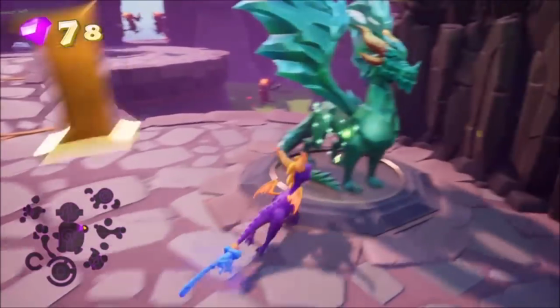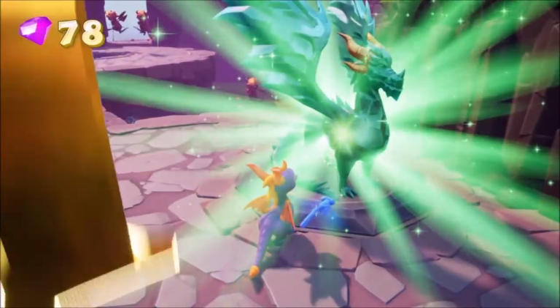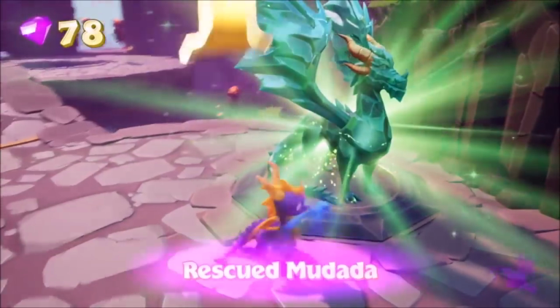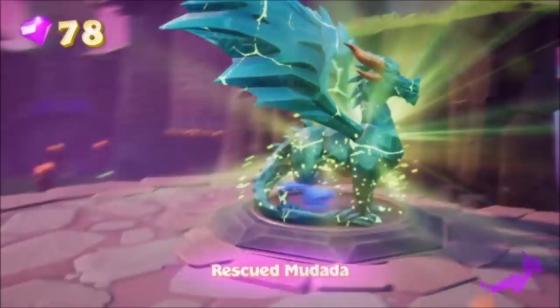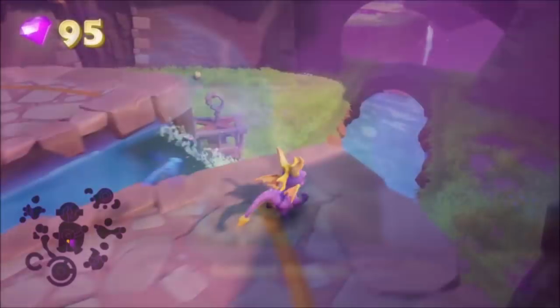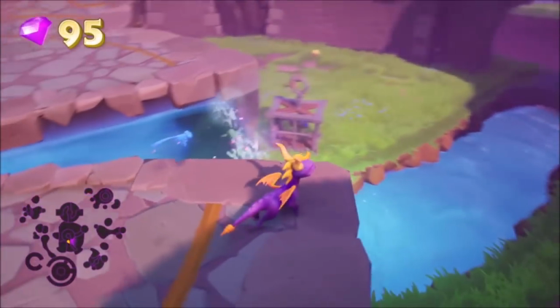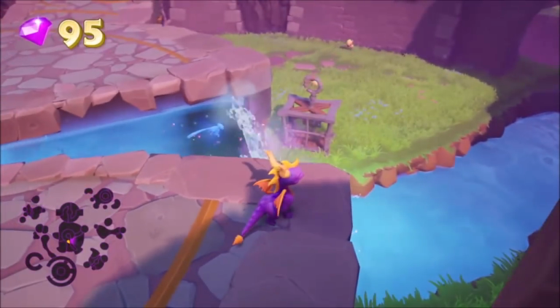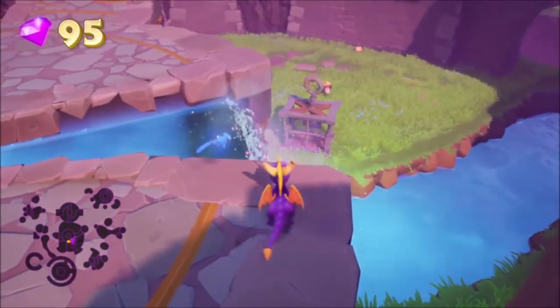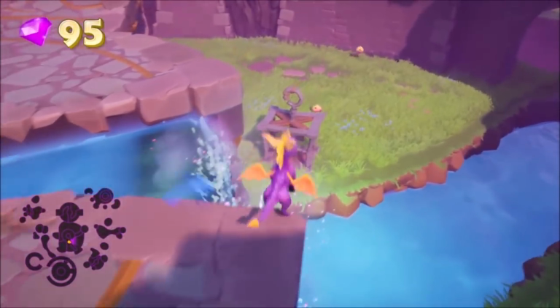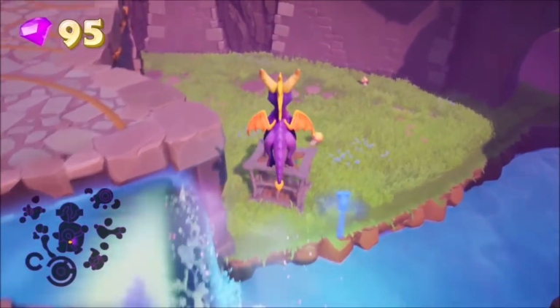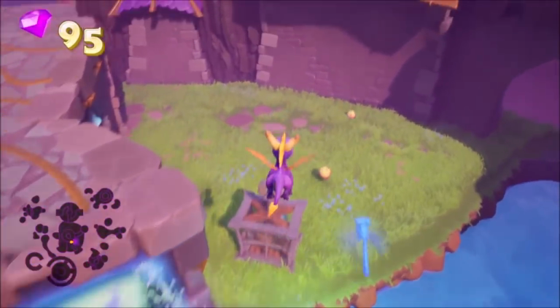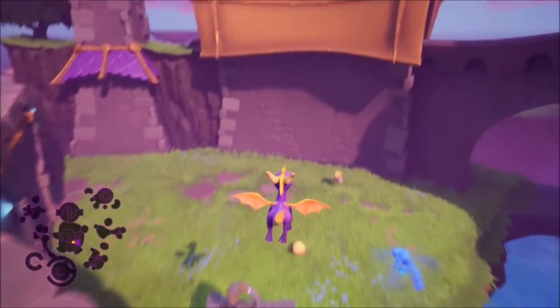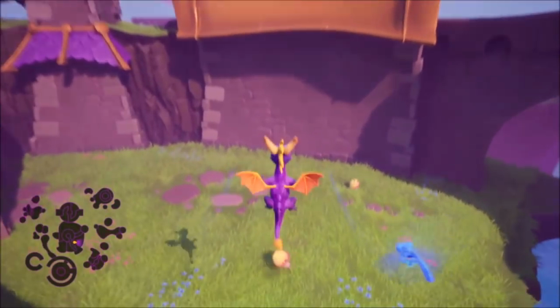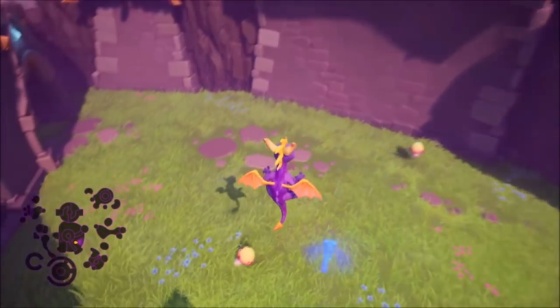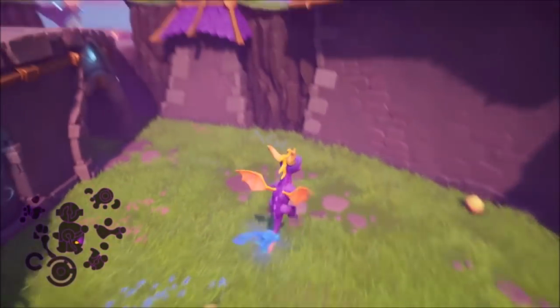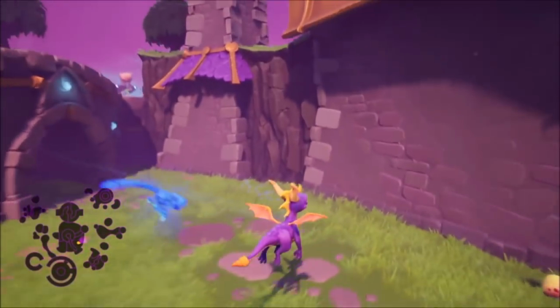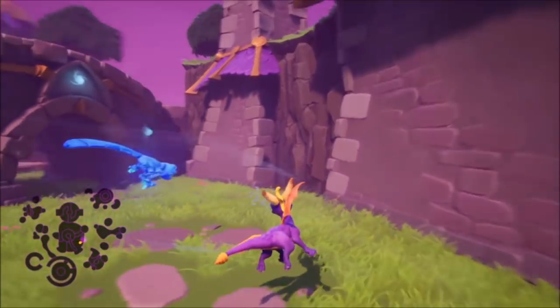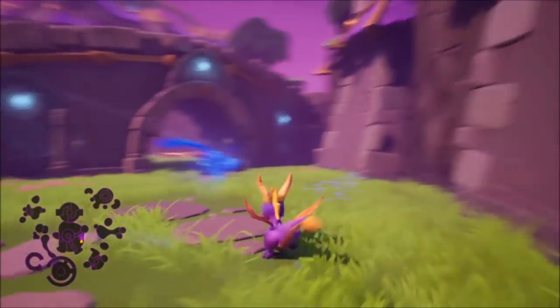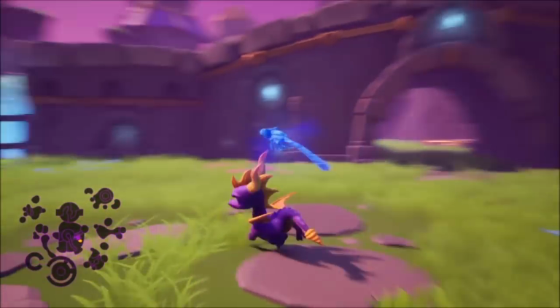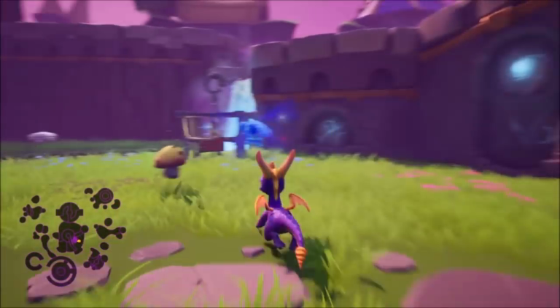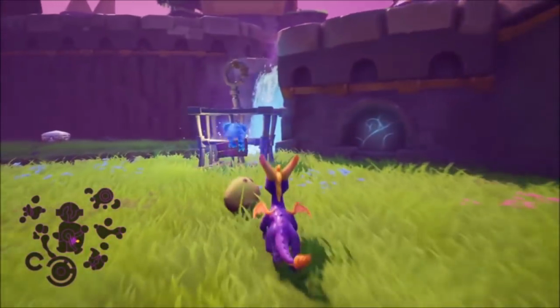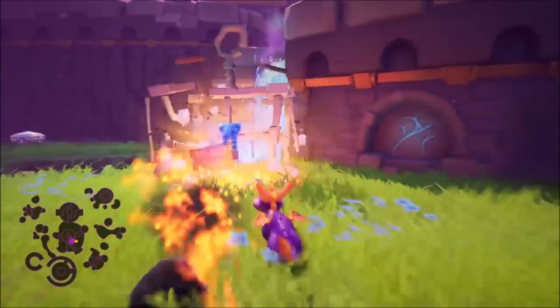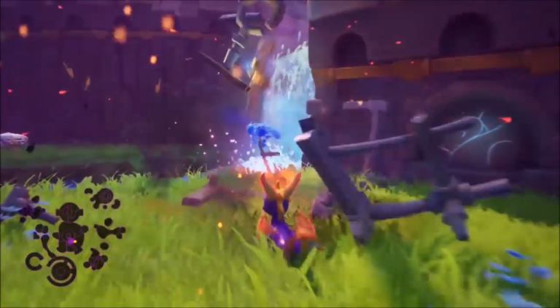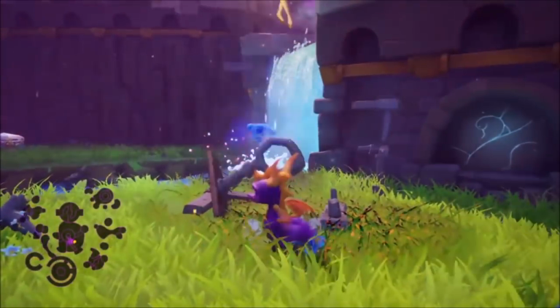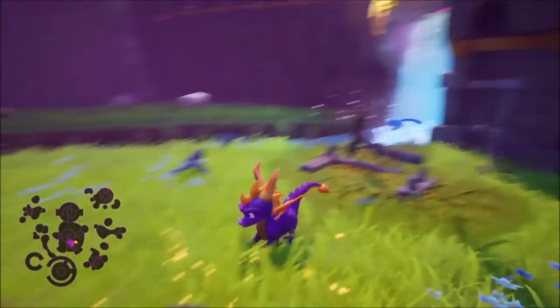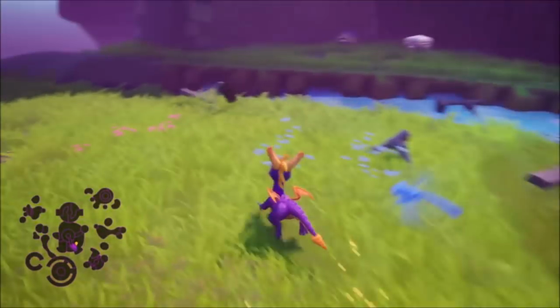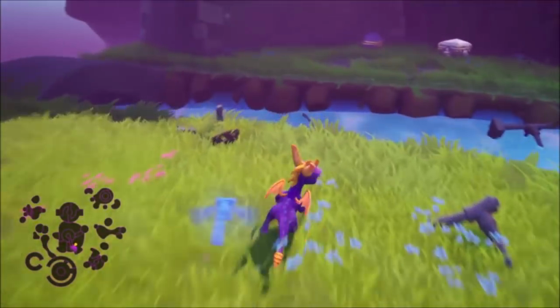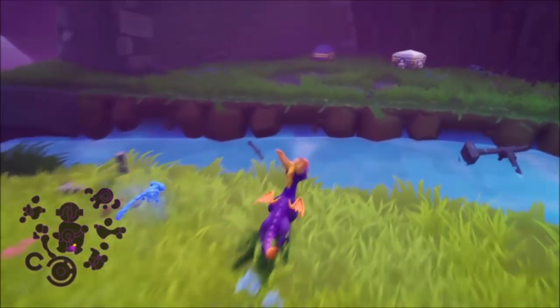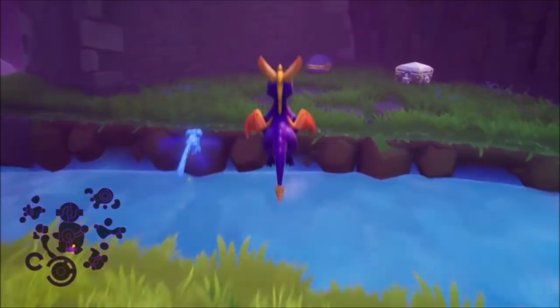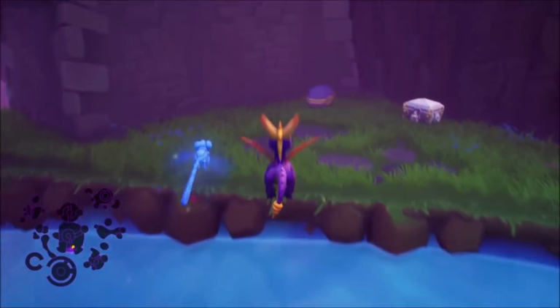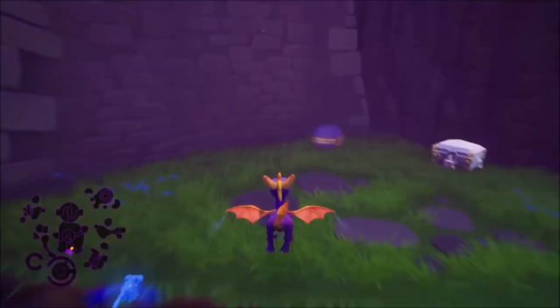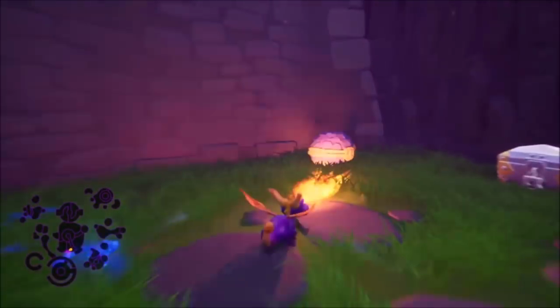Go over here, collect the dragon, and continue moving. You then want to jump down here collecting all the gems and chests you see, killing all the enemies, and again making sure you release all three fairies so you can head back to the top.